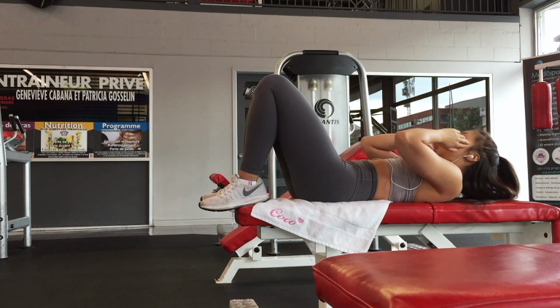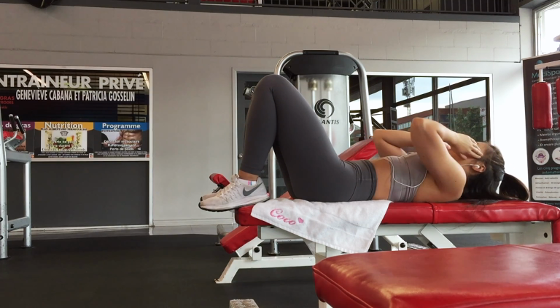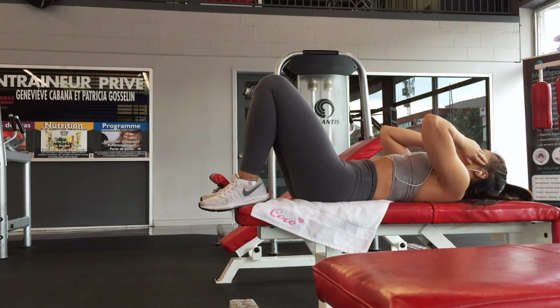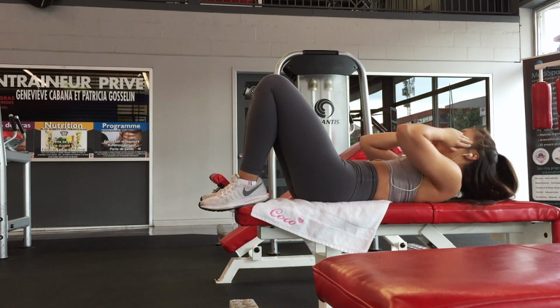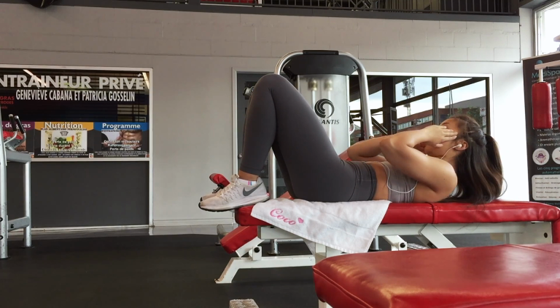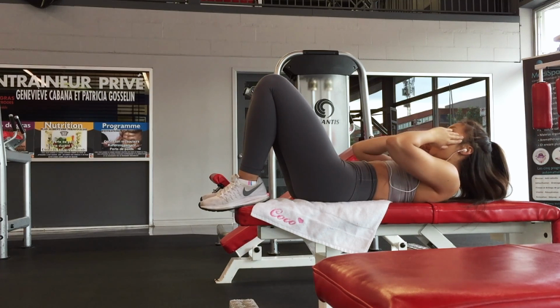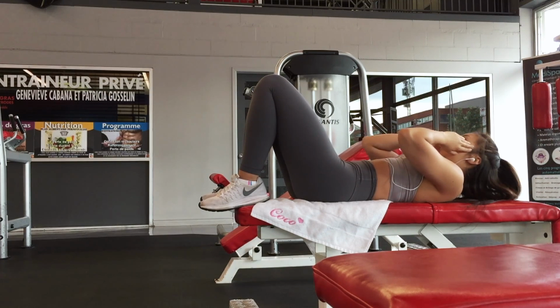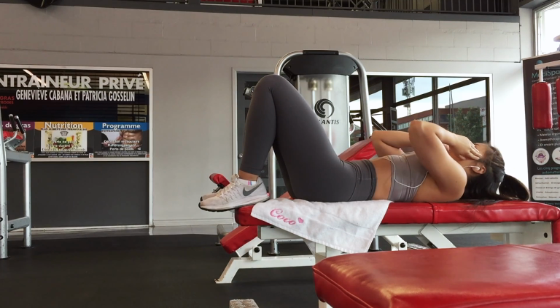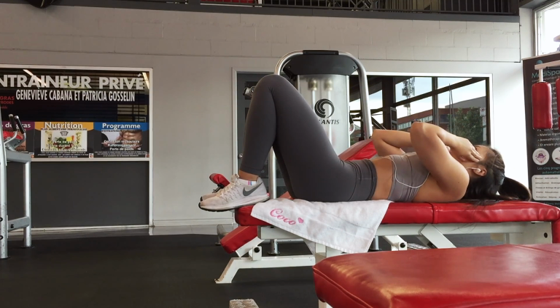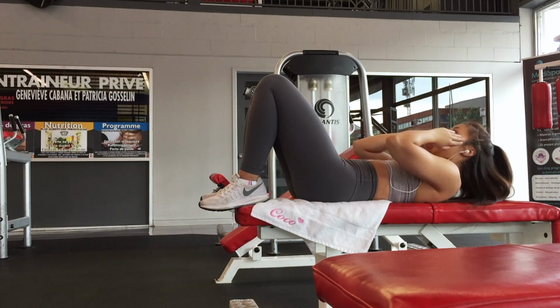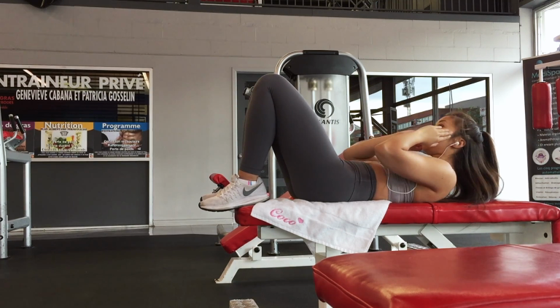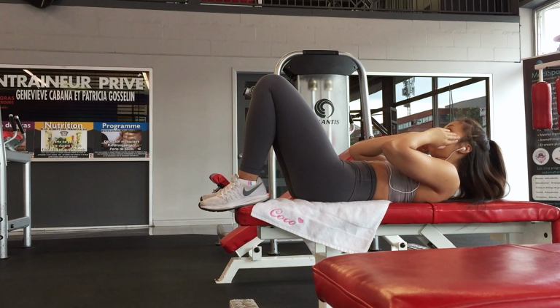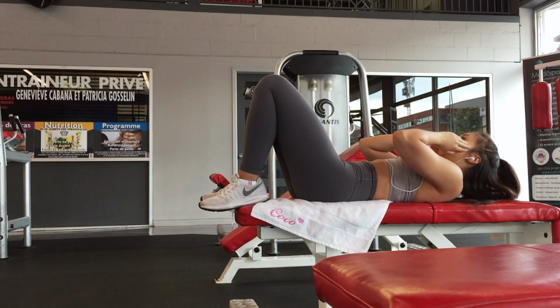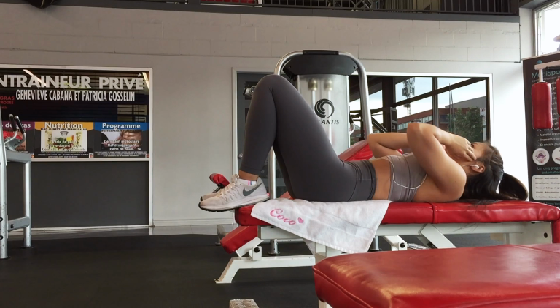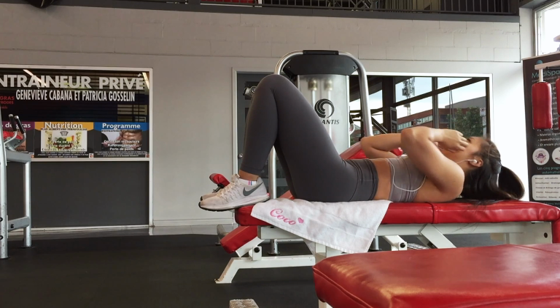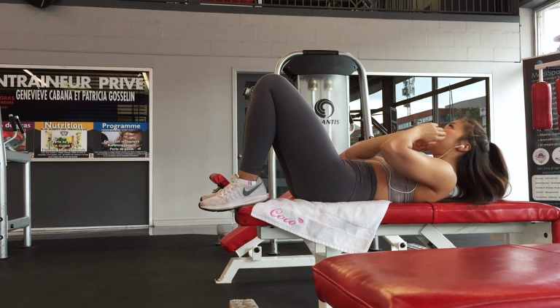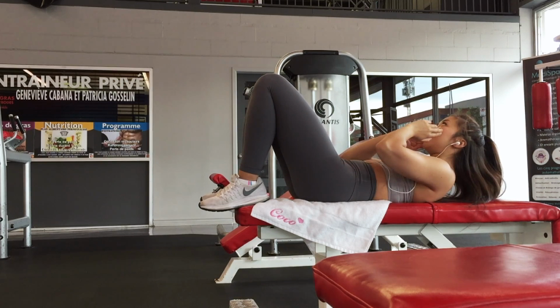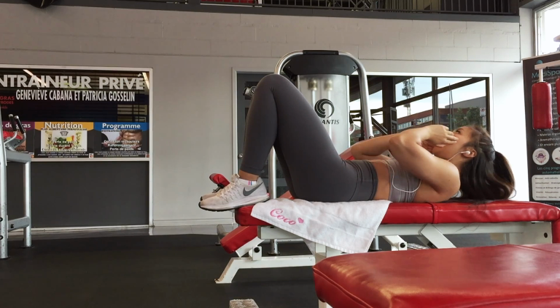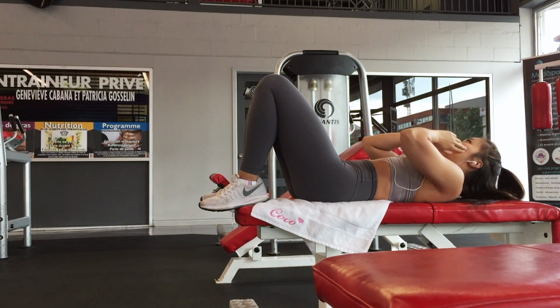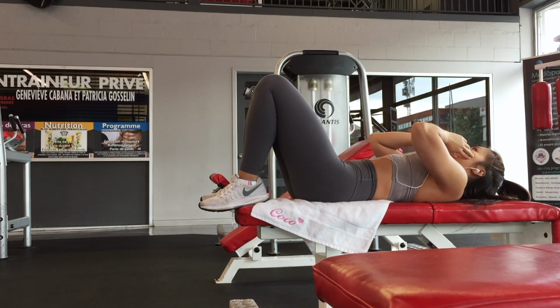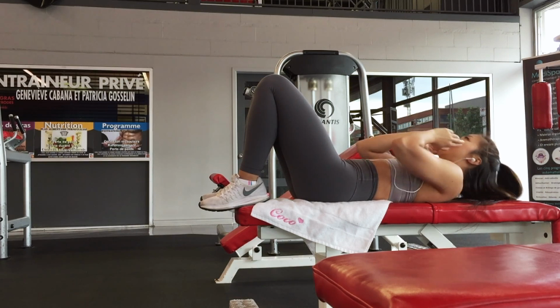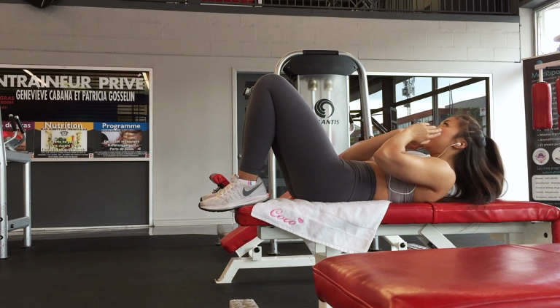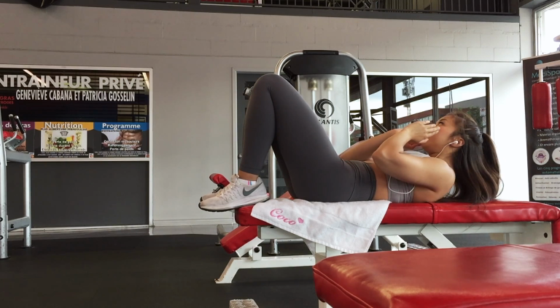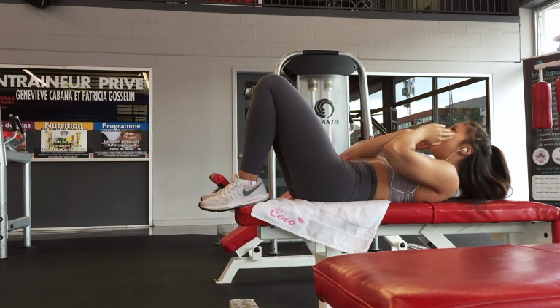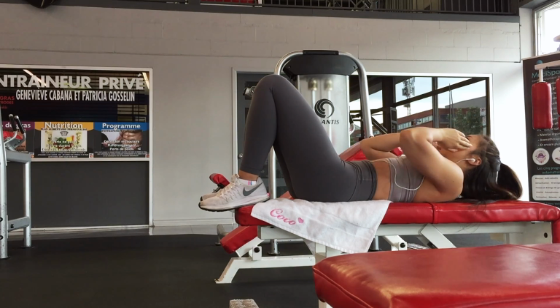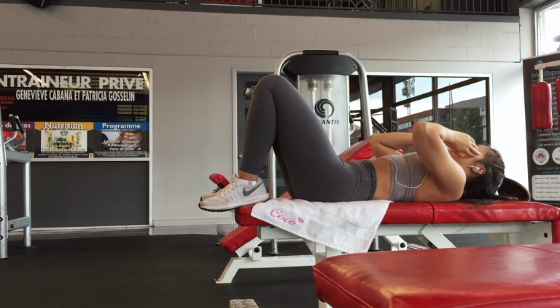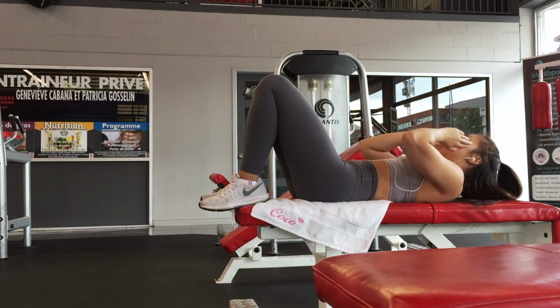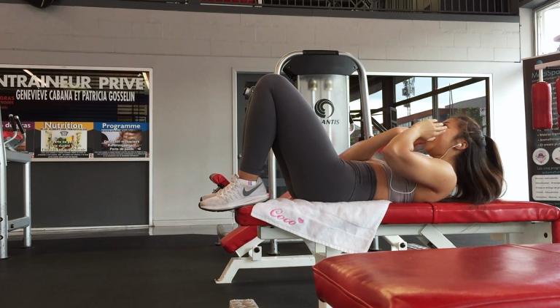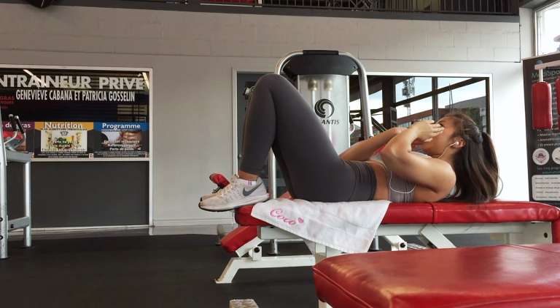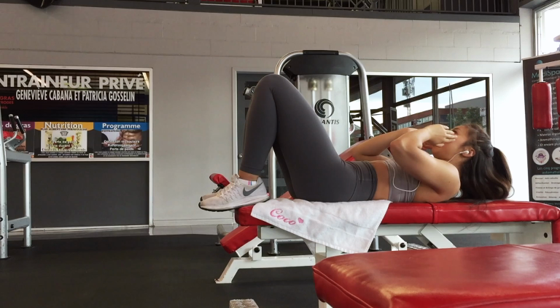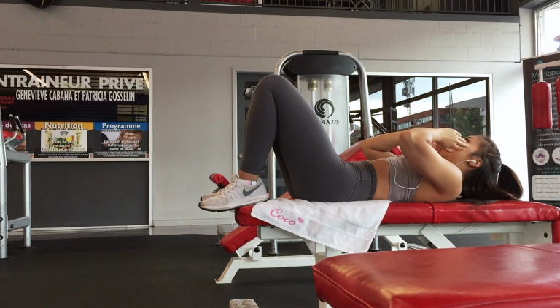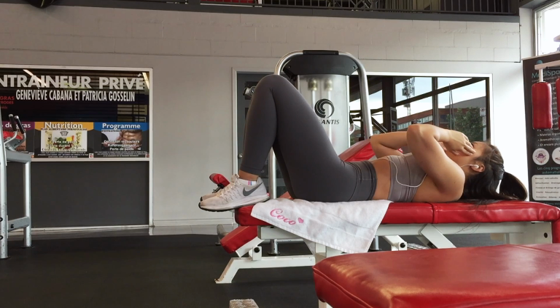The first one is a regular crunch. Really feel the contraction on every single rep, so do it slow and controlled.